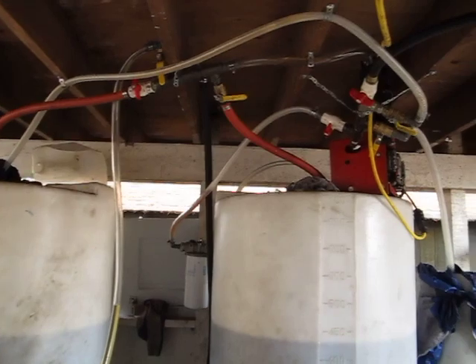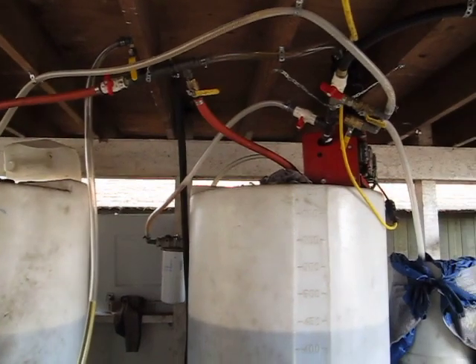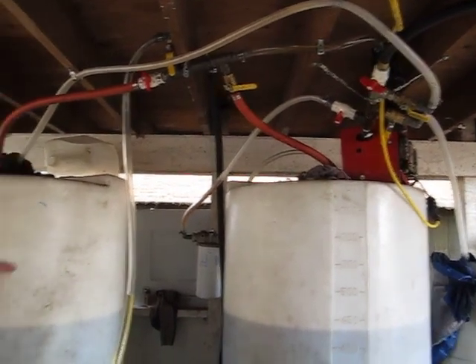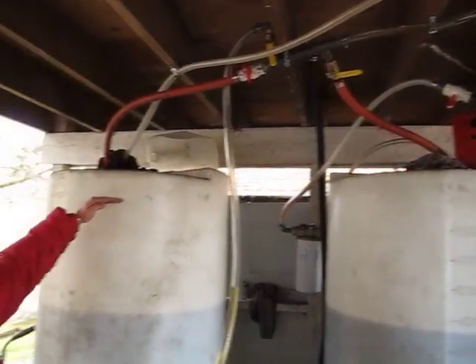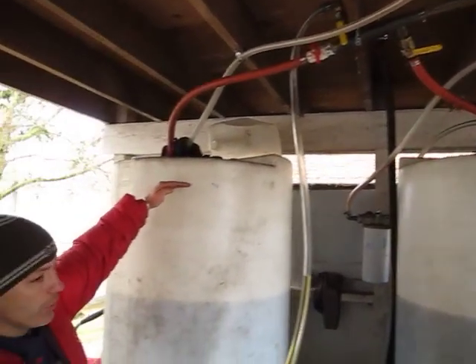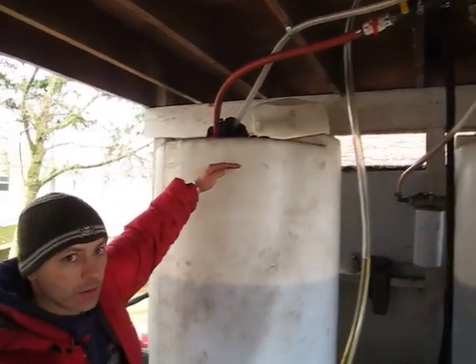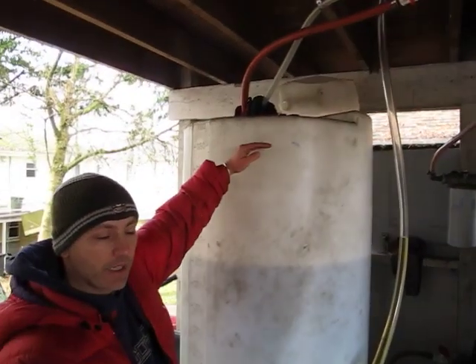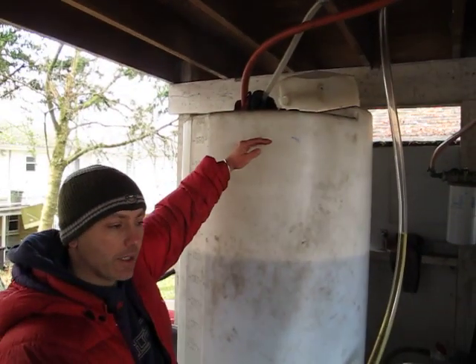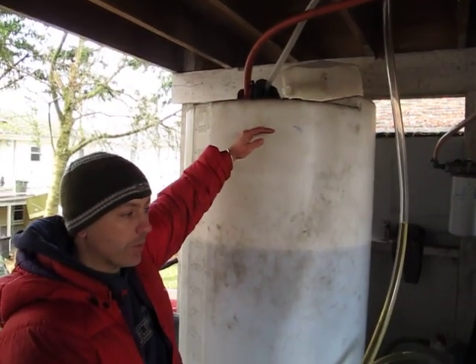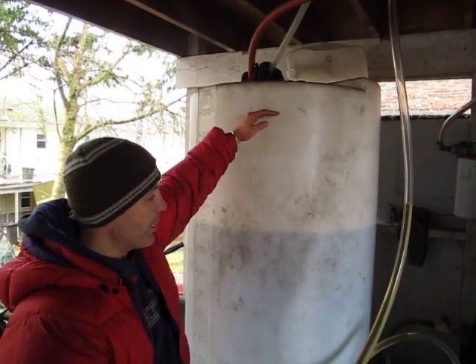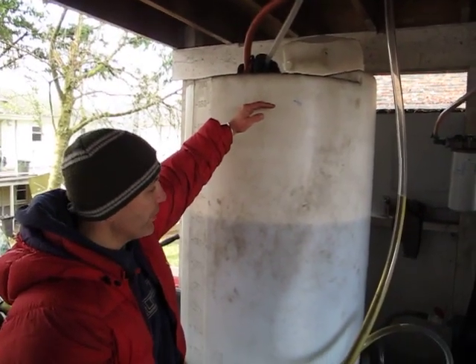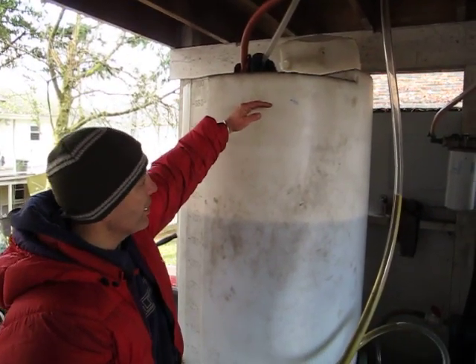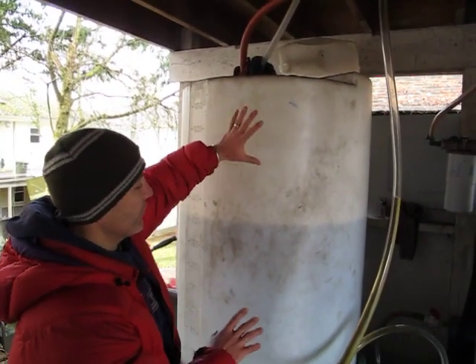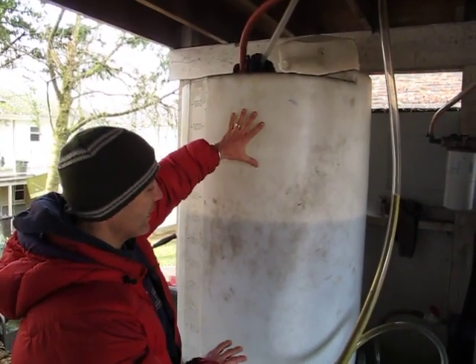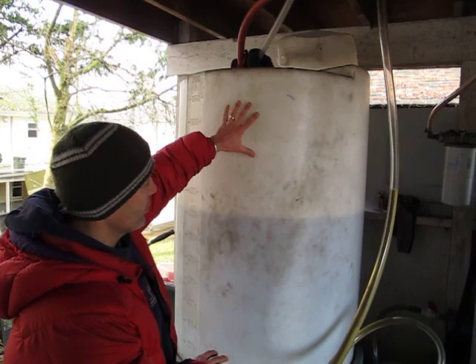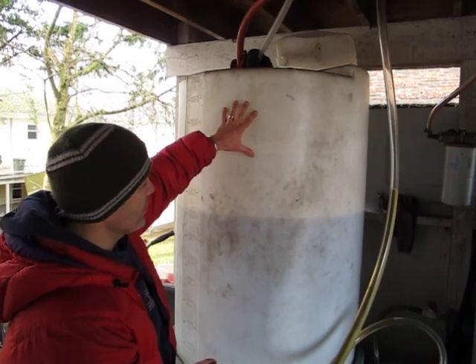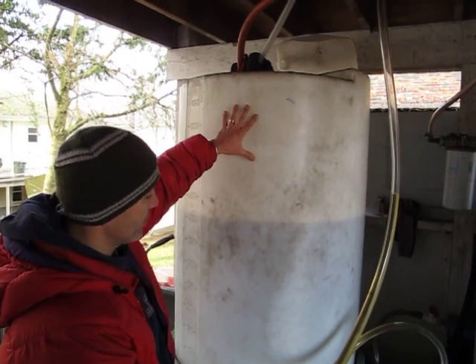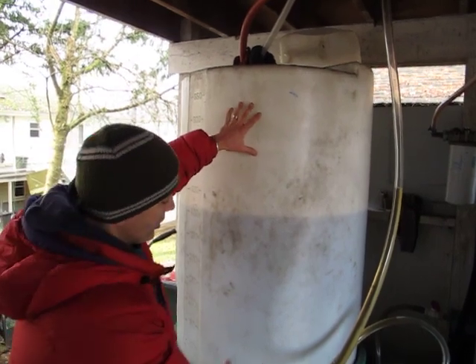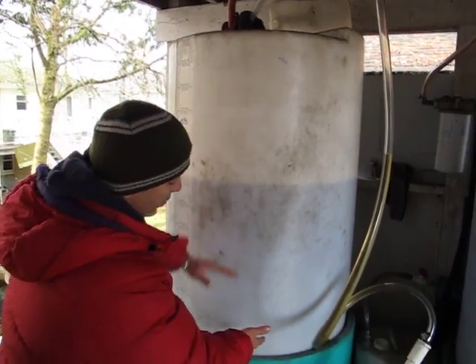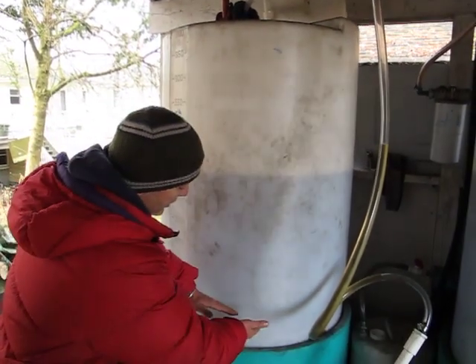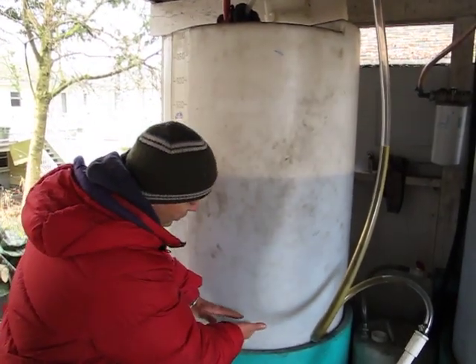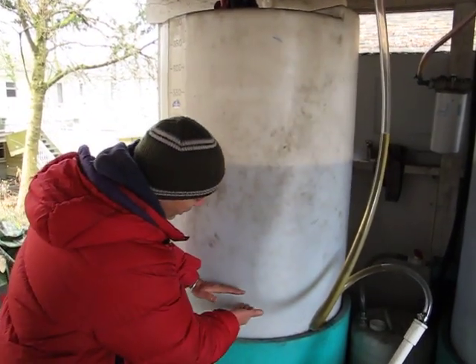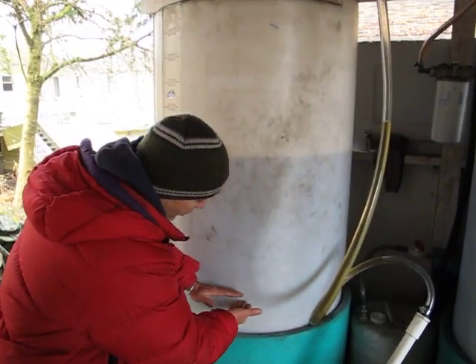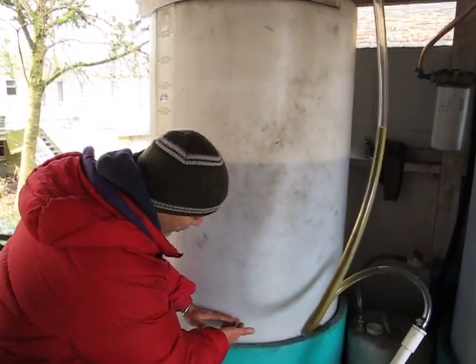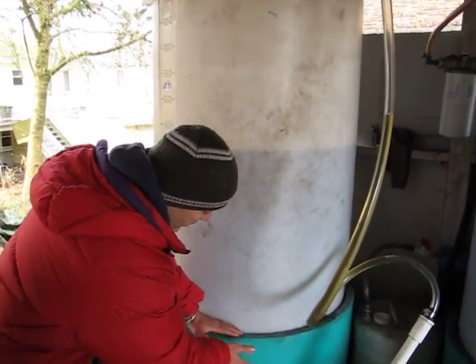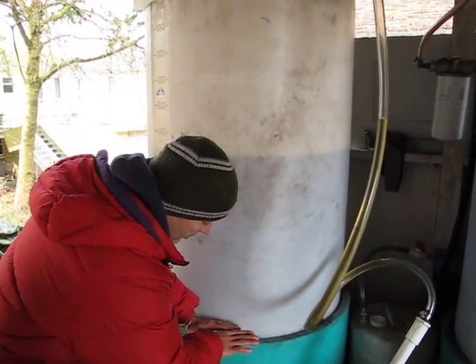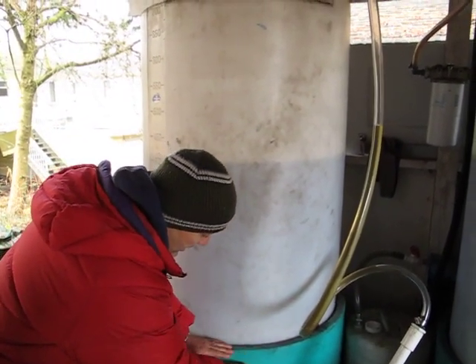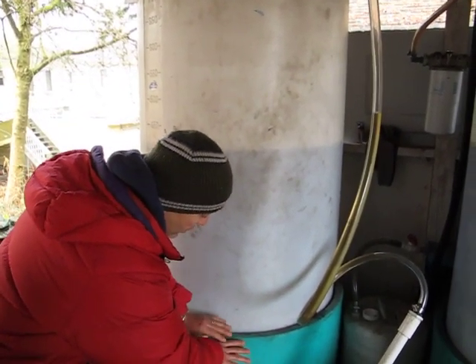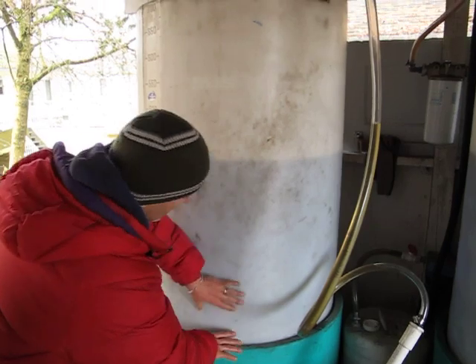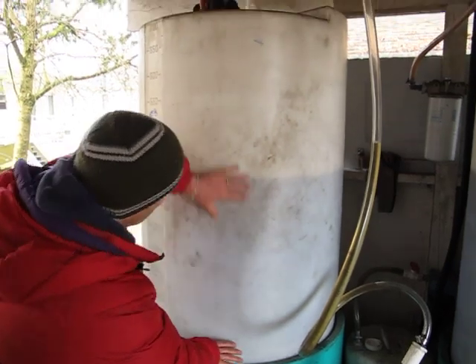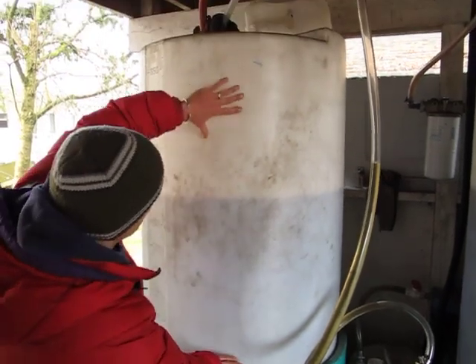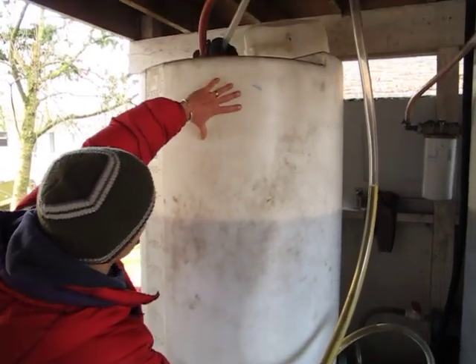This holding tank, when it's full, I let it settle for maybe a month. After that, I start using it. Normally the dirty oil and the water comes to the bottom because it's heavier. The clean oil stays at the top.